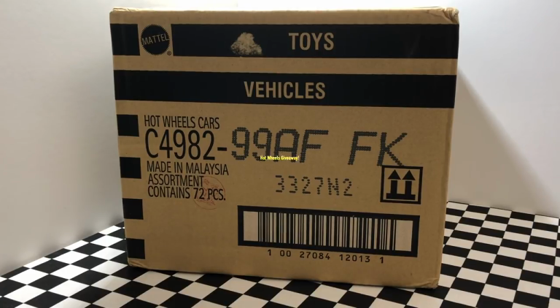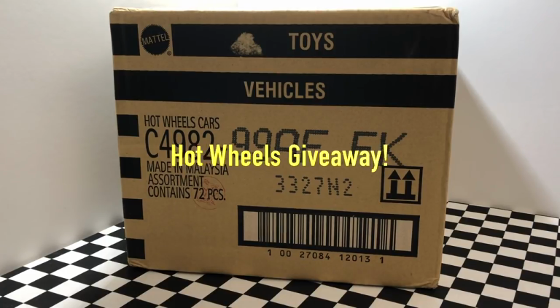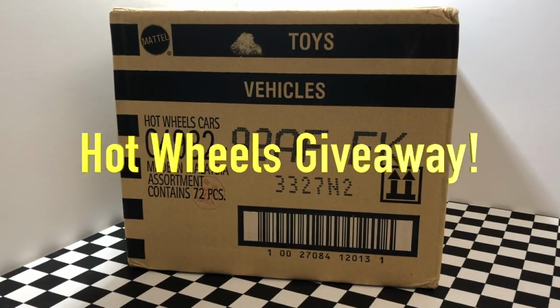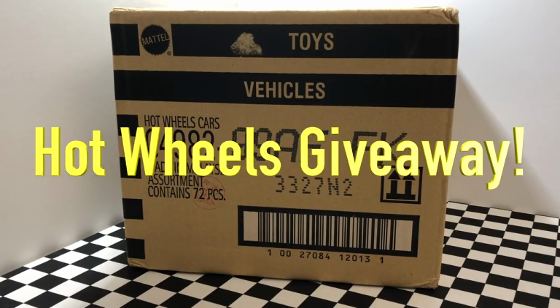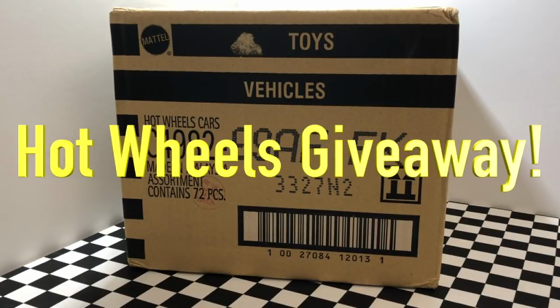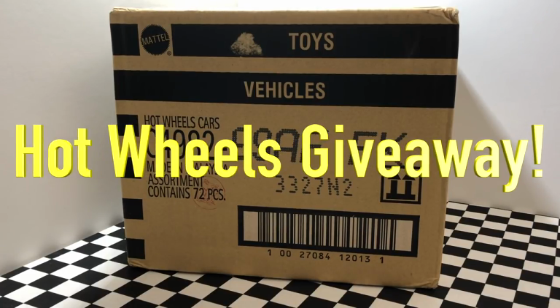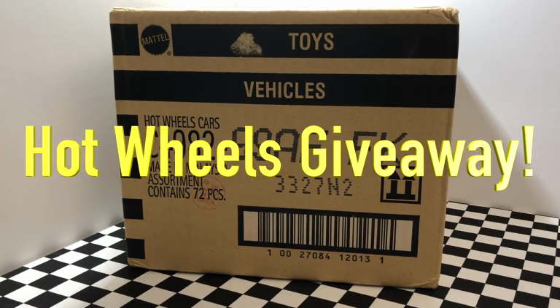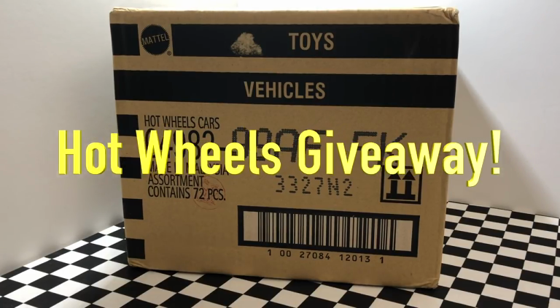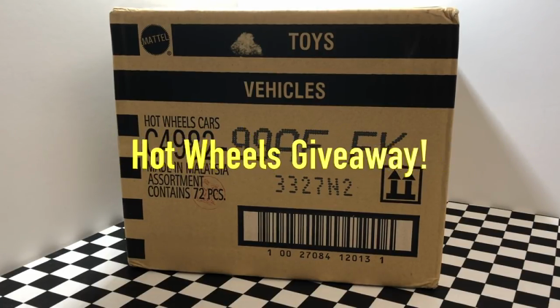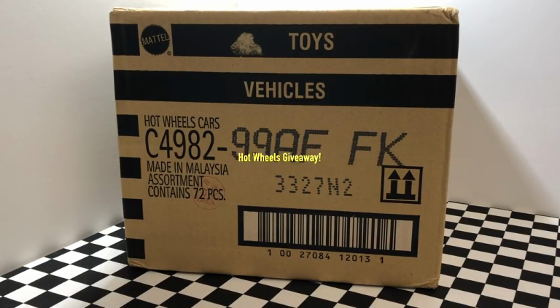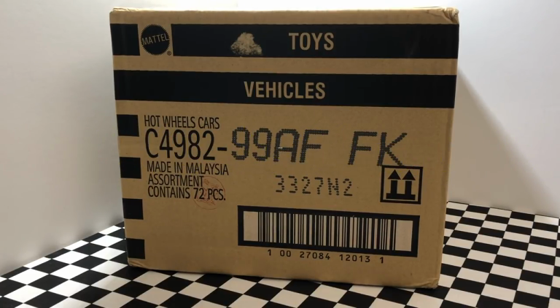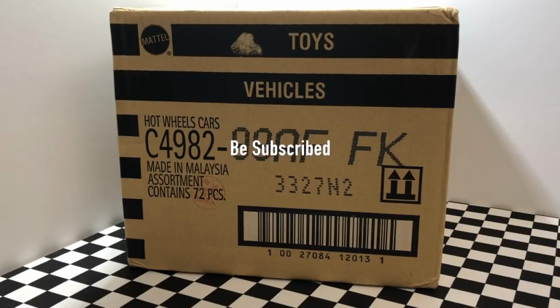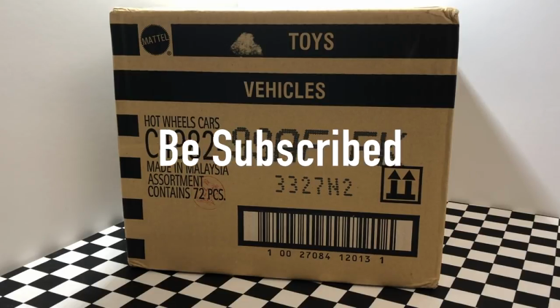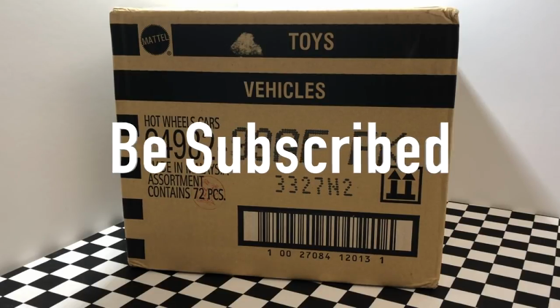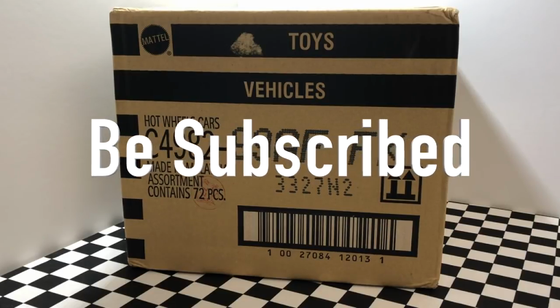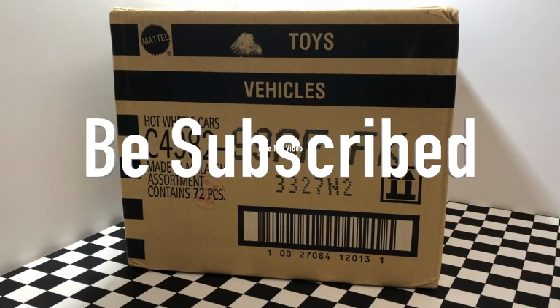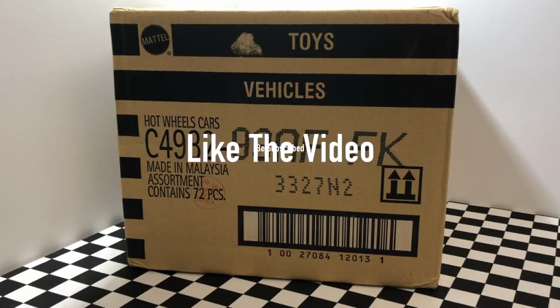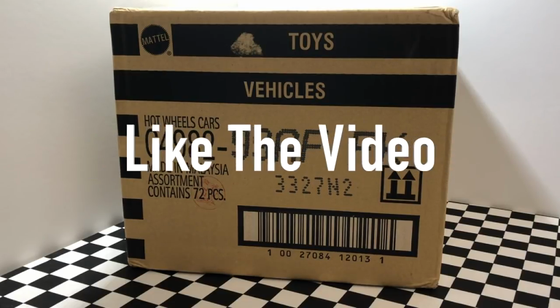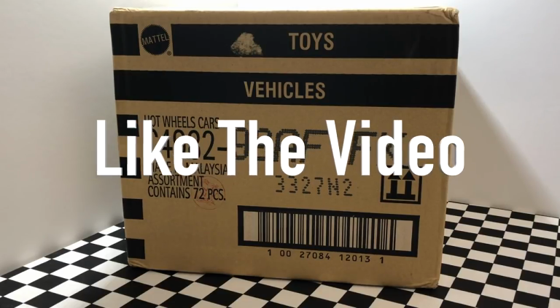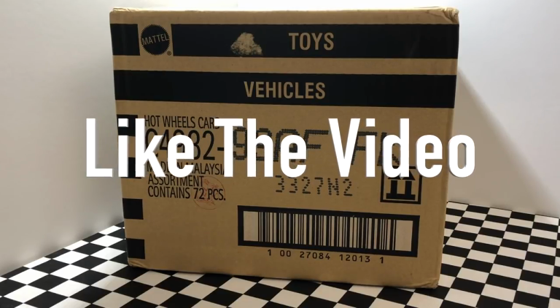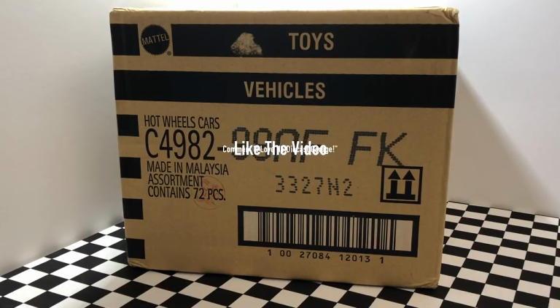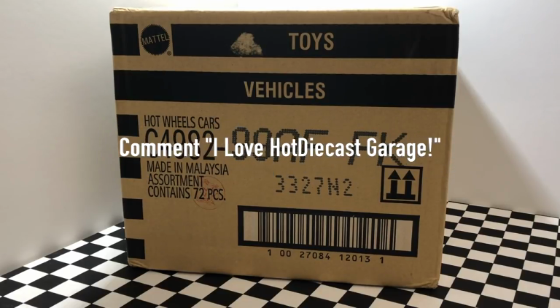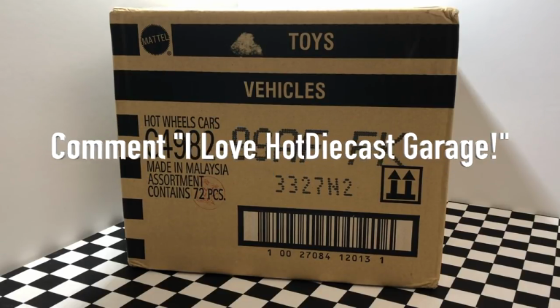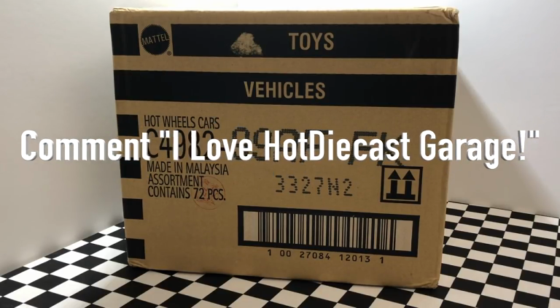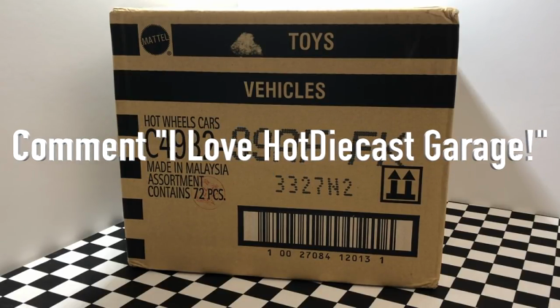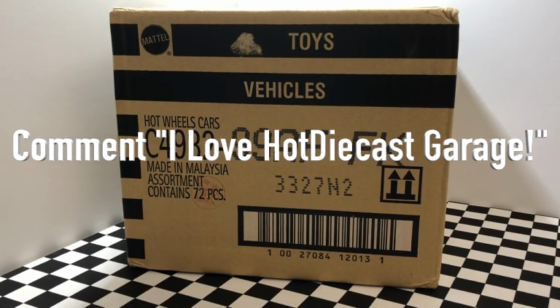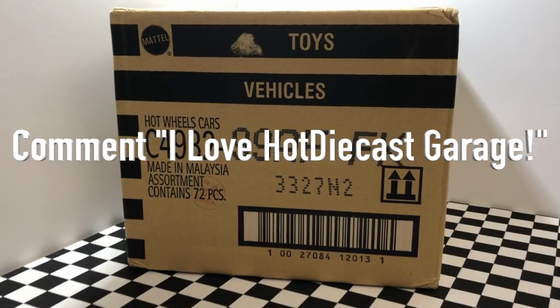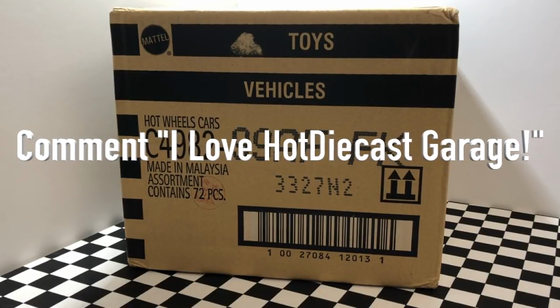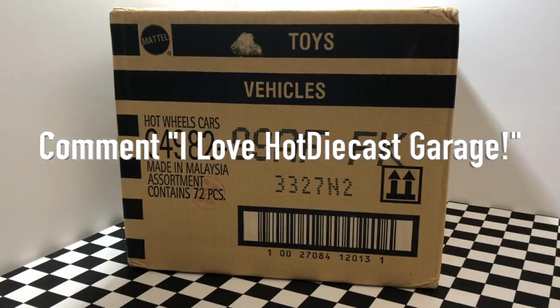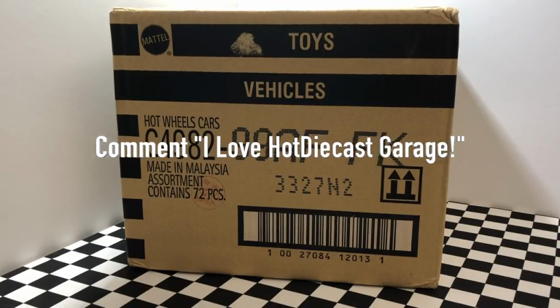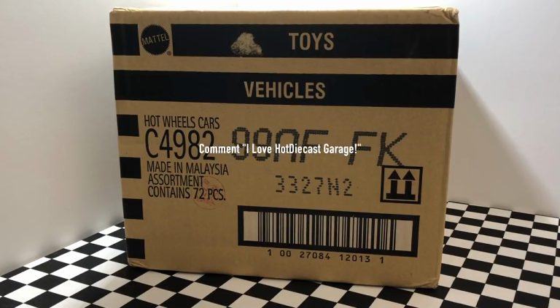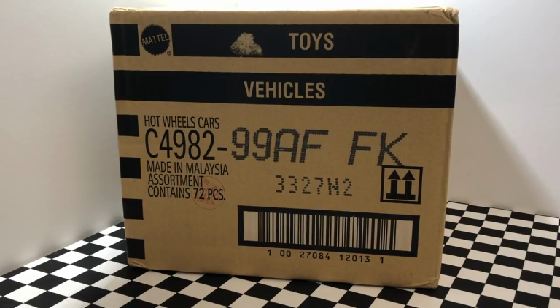I'm also giving away a few new cars to one lucky viewer. All you have to do is be subscribed to the channel, leave a like on this video, and comment down below 'I love Hot Diecast Garage' for a chance to win.